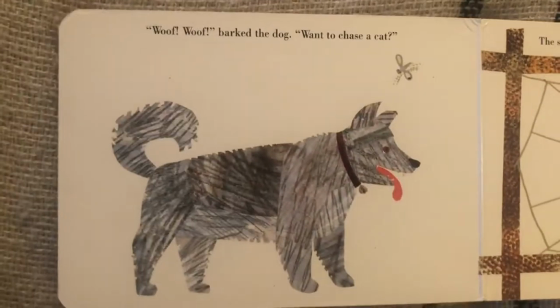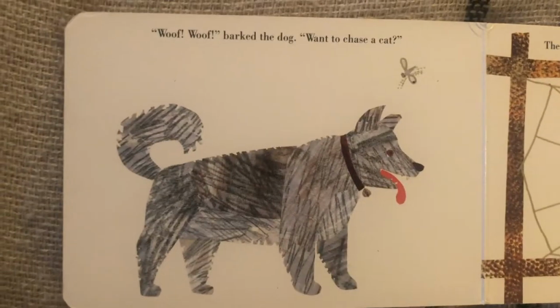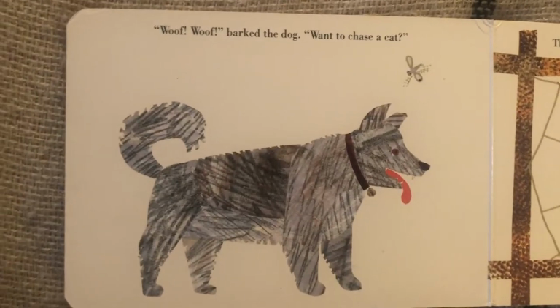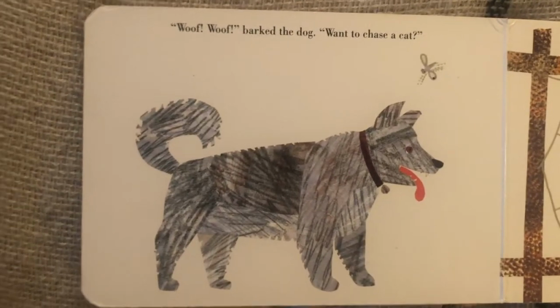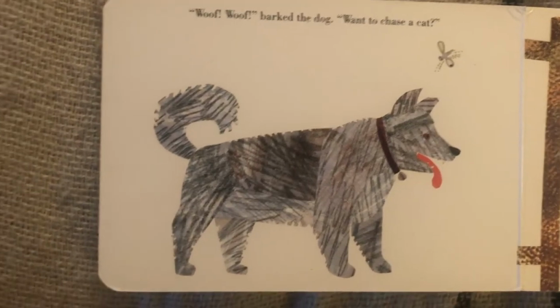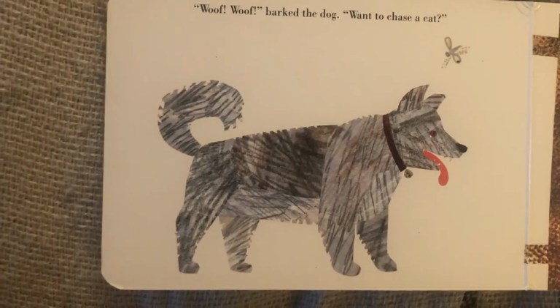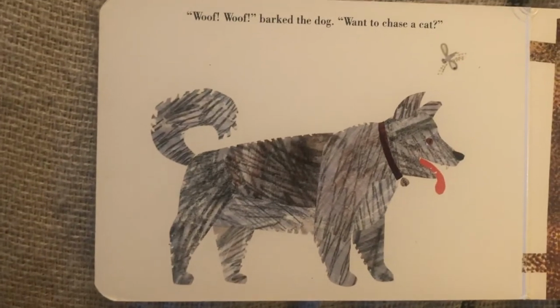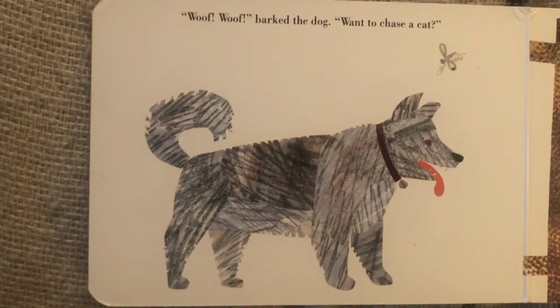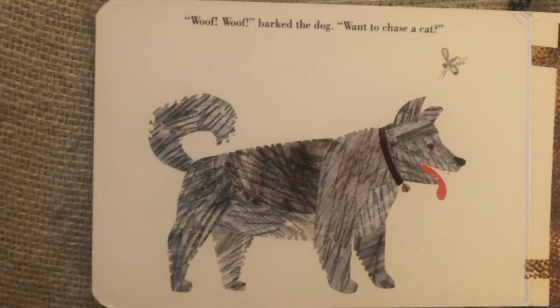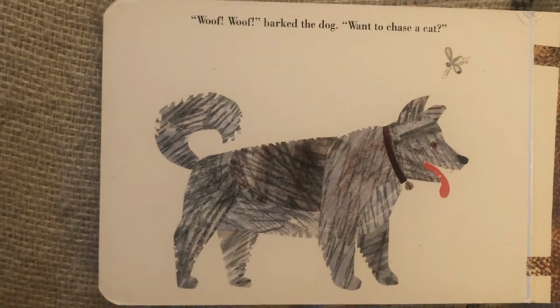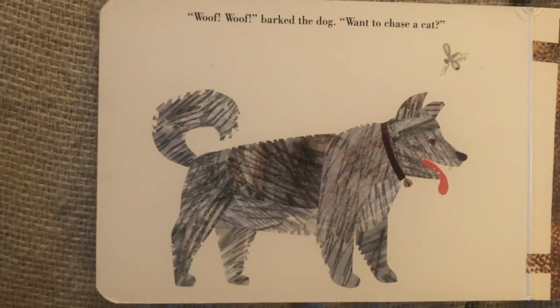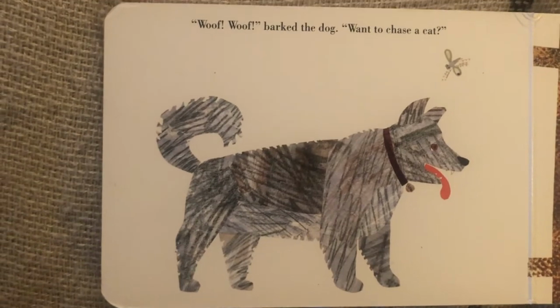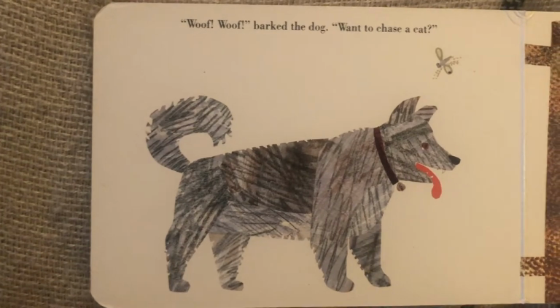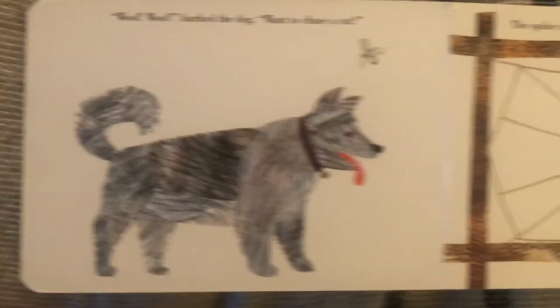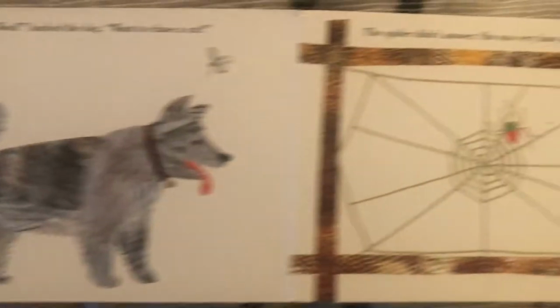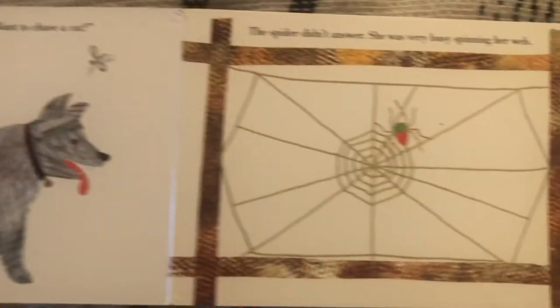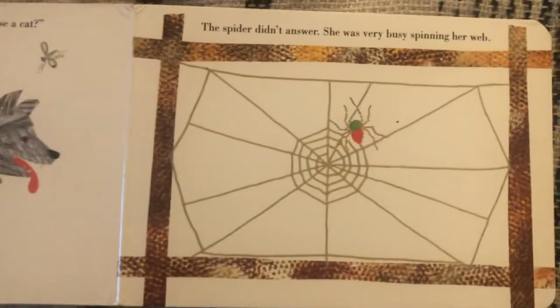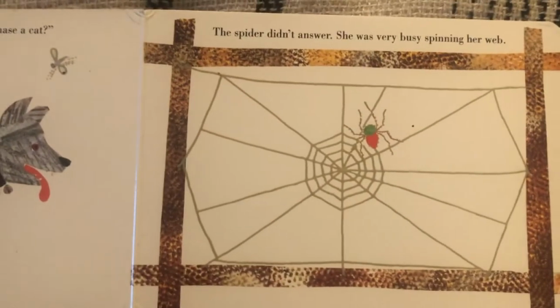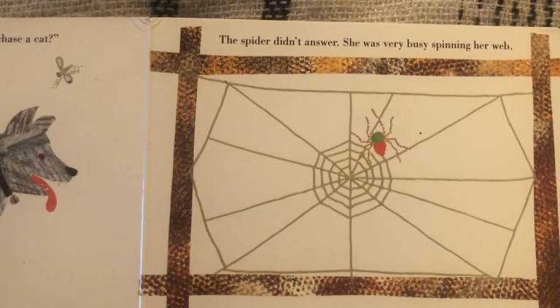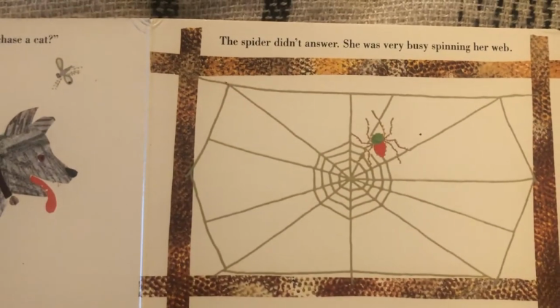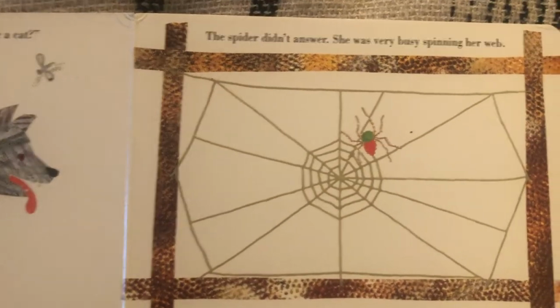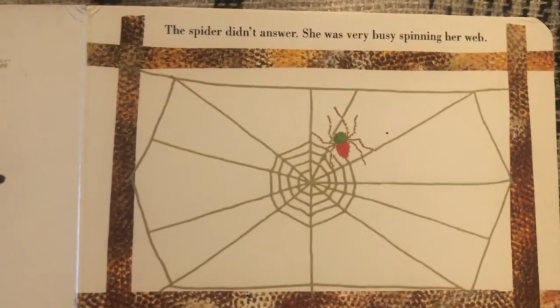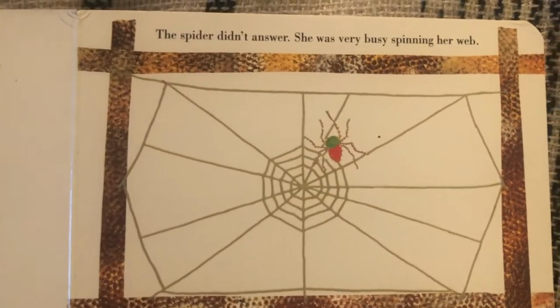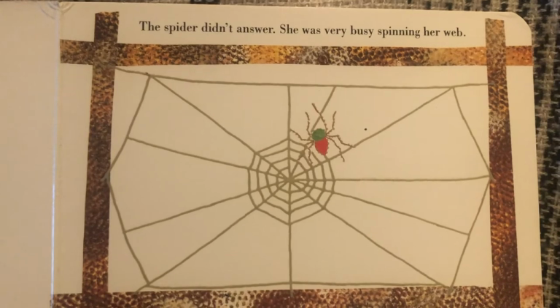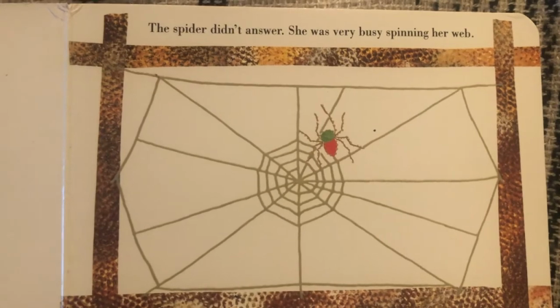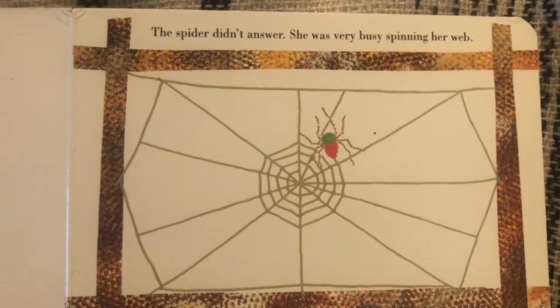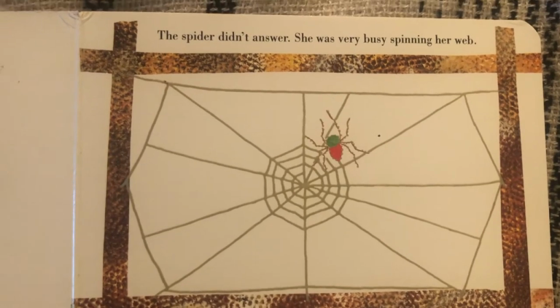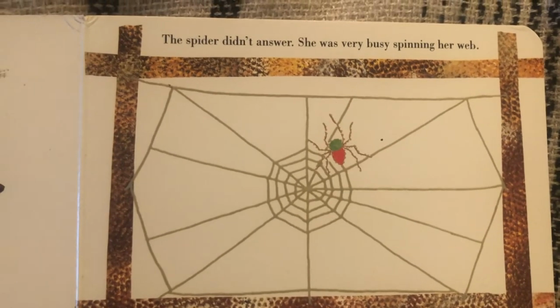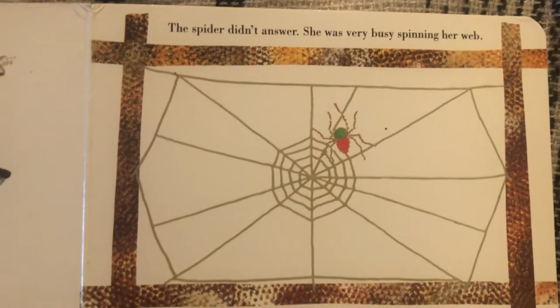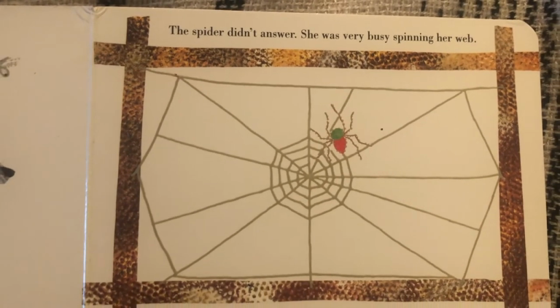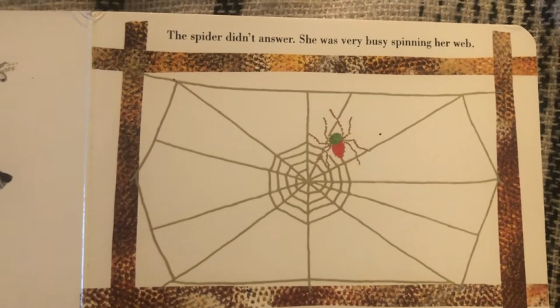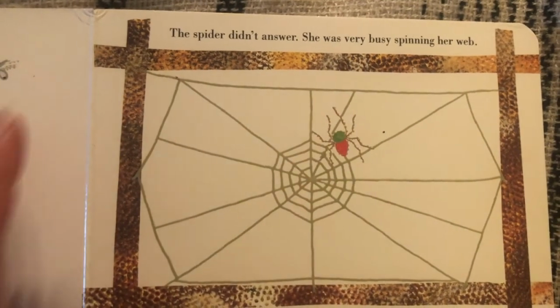Oof, oof, barked the dog. Want to chase a cat? The spider didn't answer. She was very busy spinning her web.